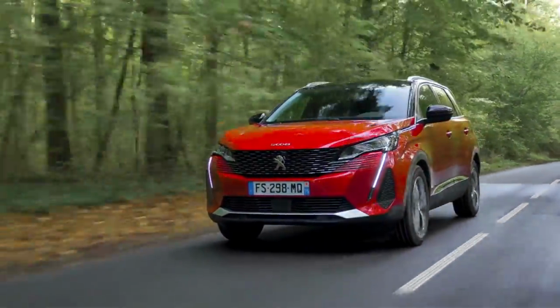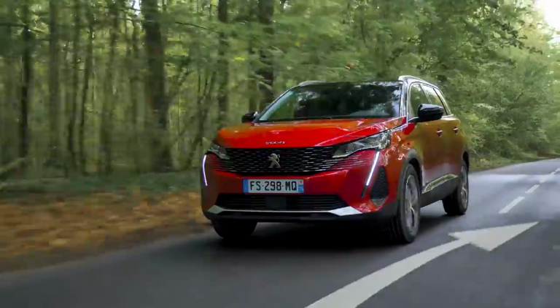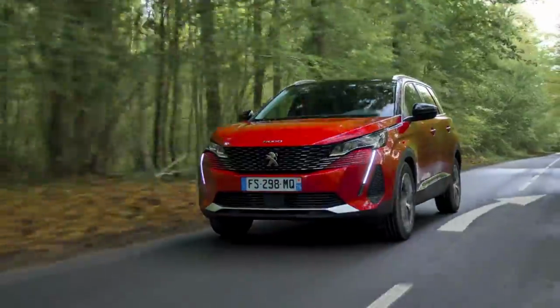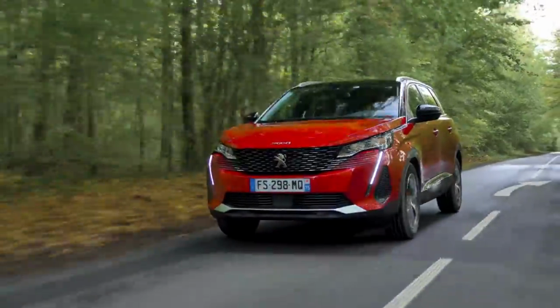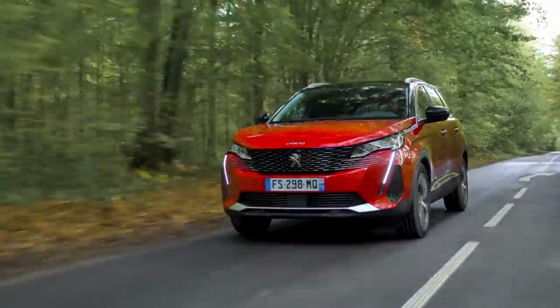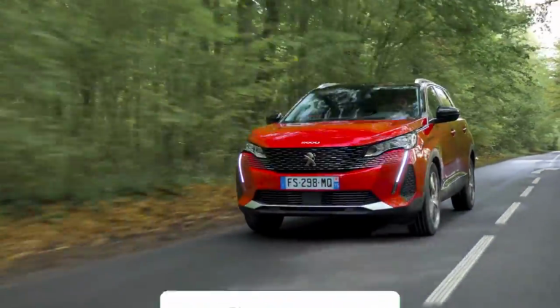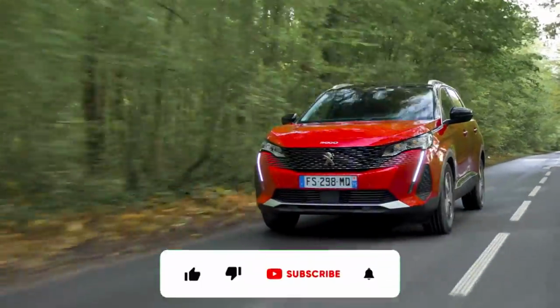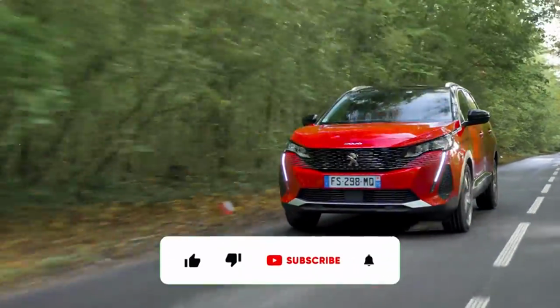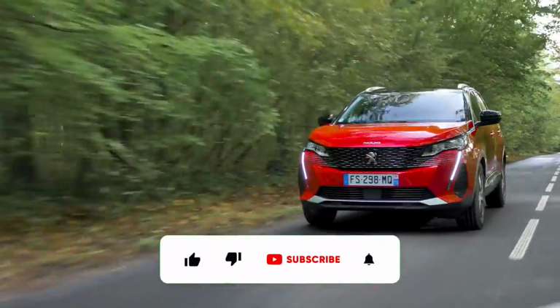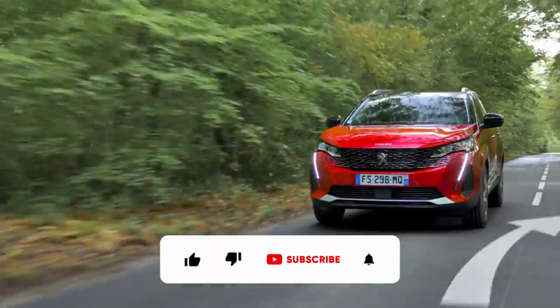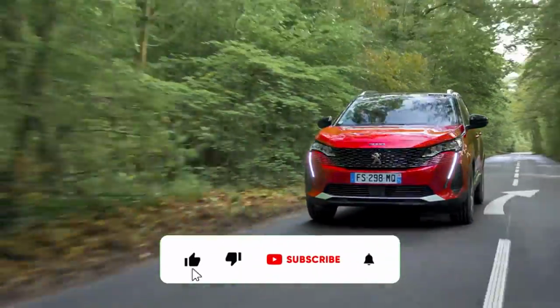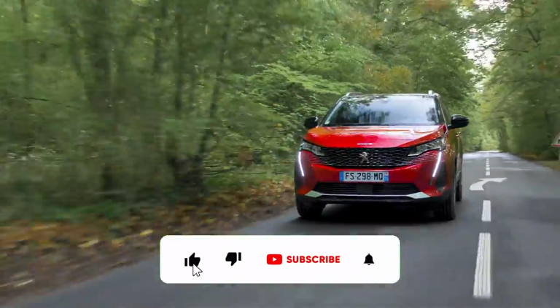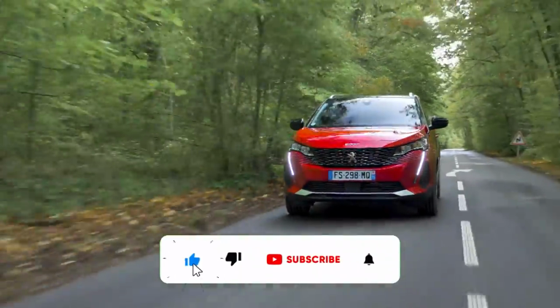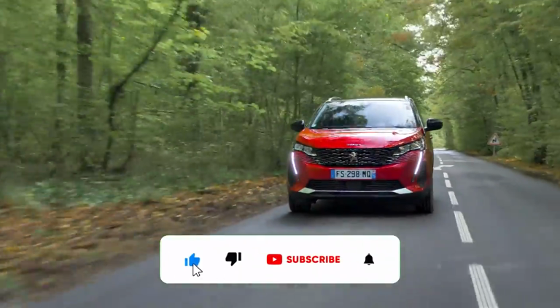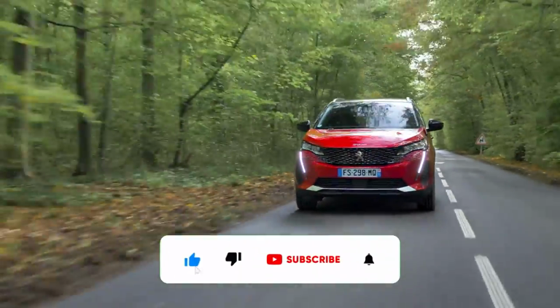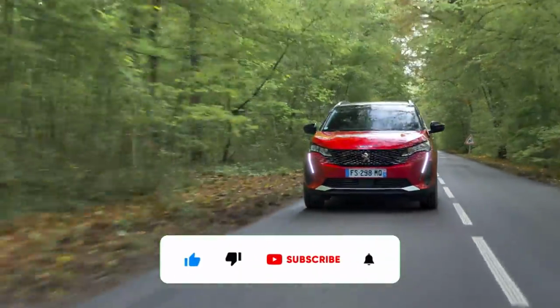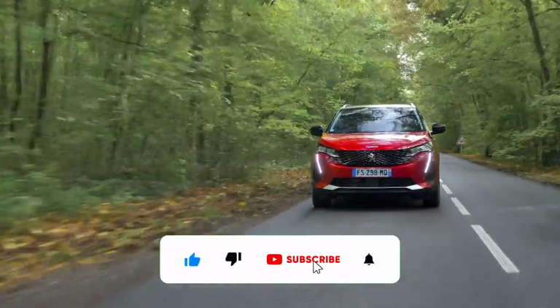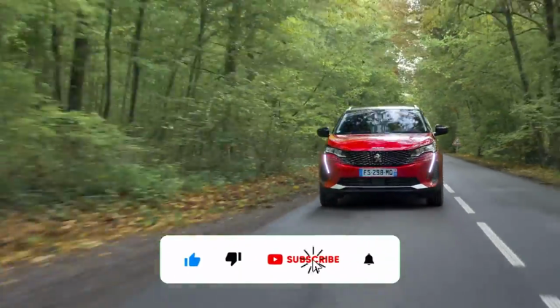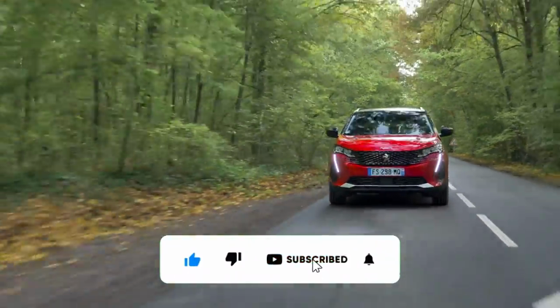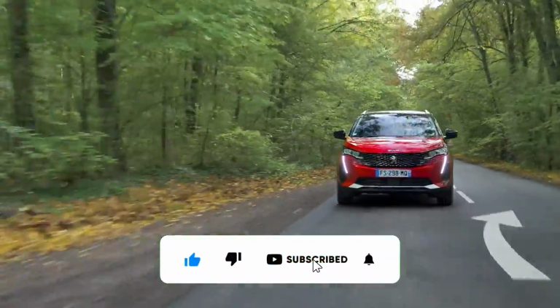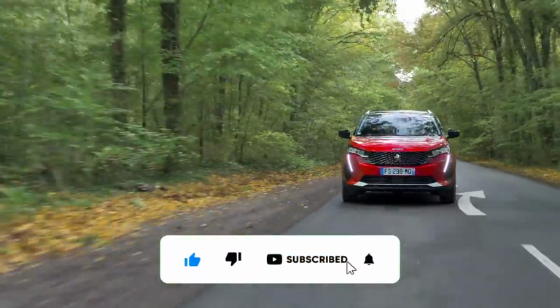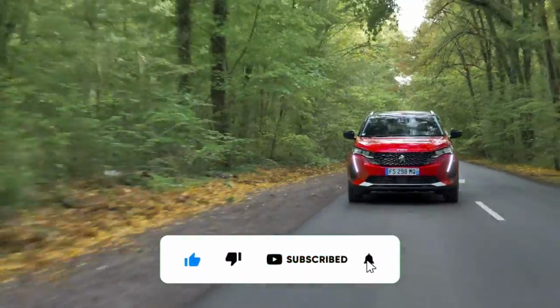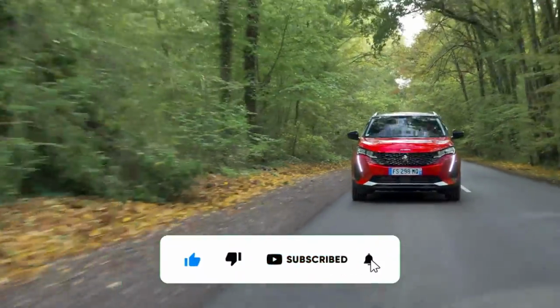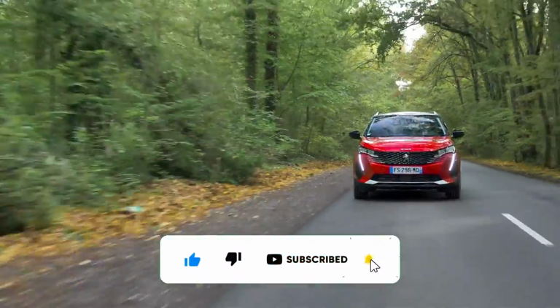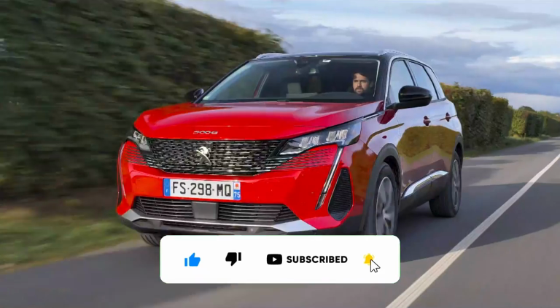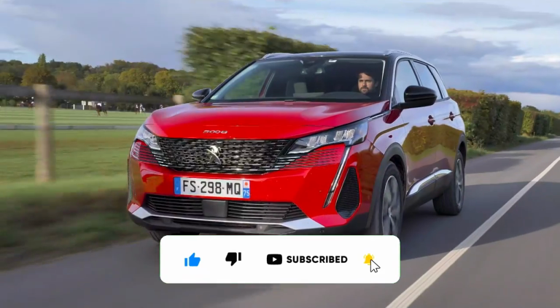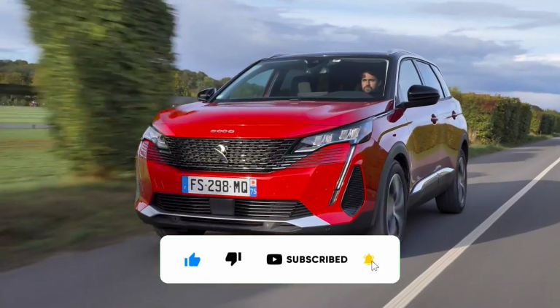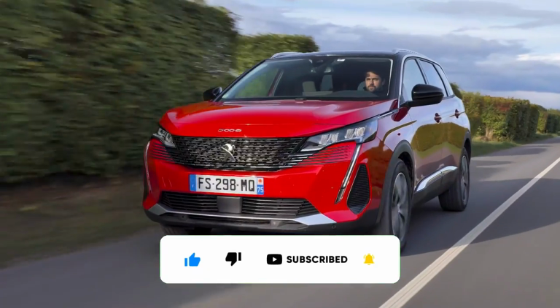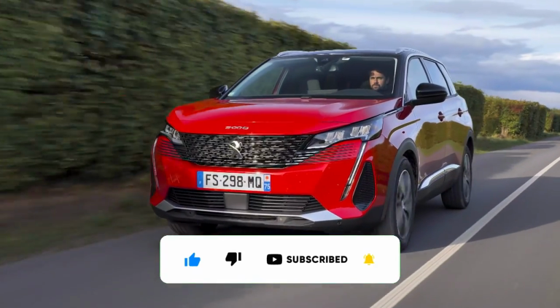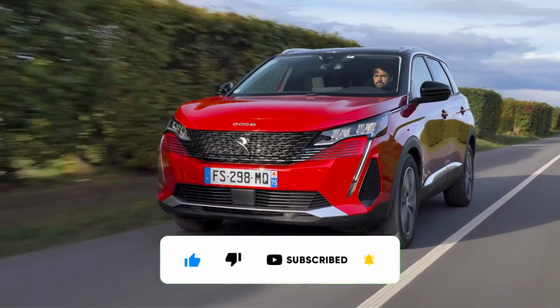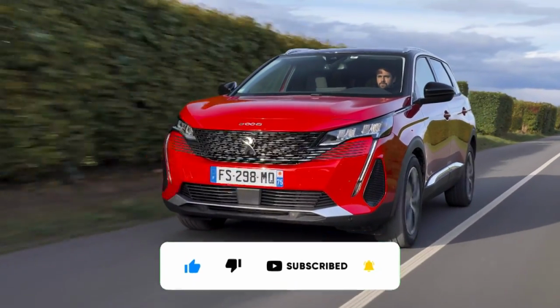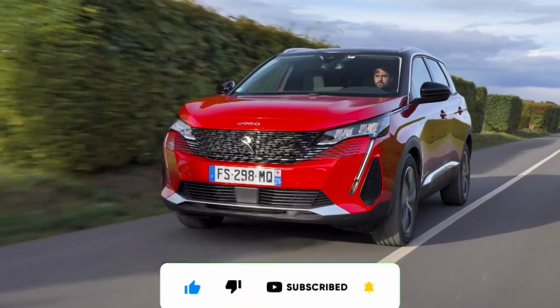Thank you for tuning in. If you enjoyed this overview of the Peugeot 5008, be sure to like and subscribe to our channel for more automotive reviews and insights.